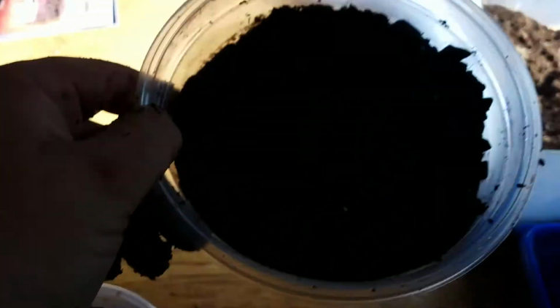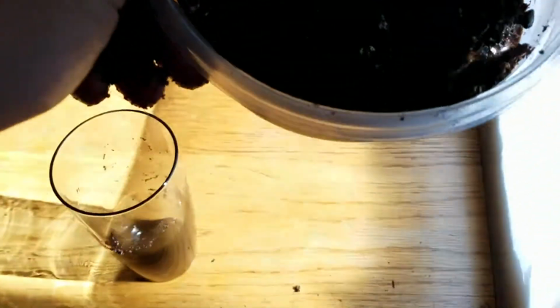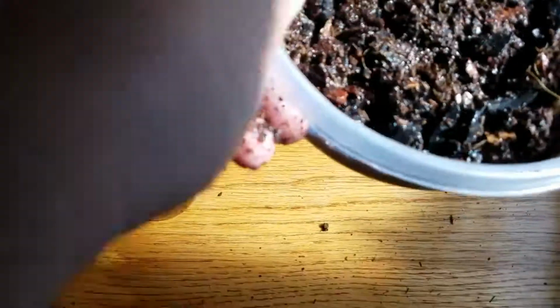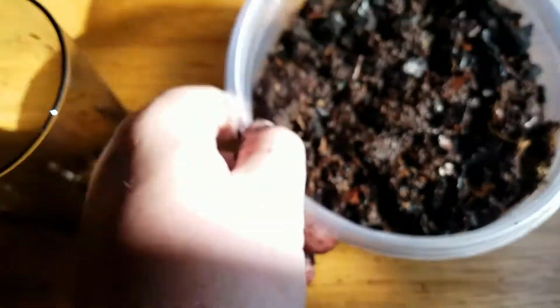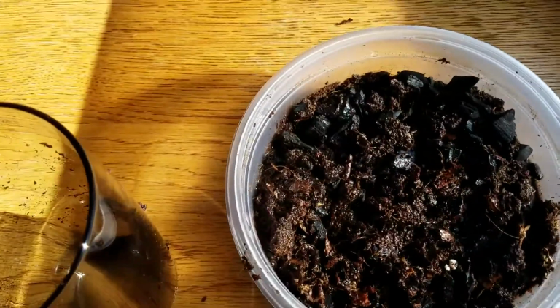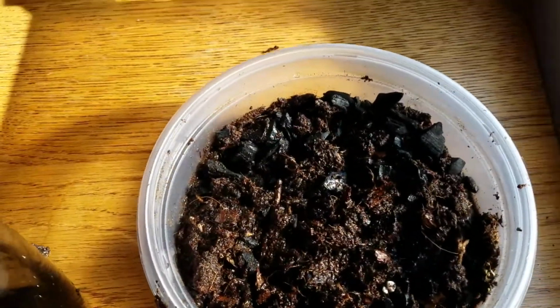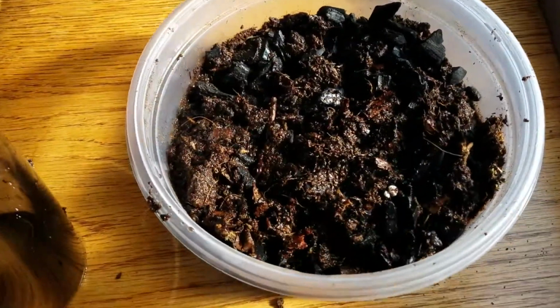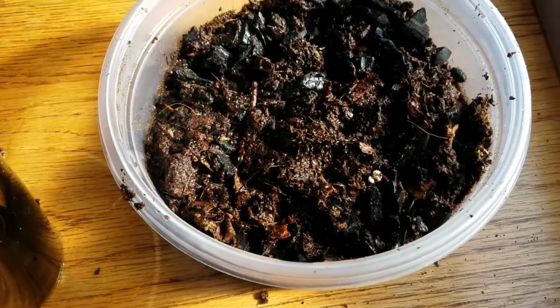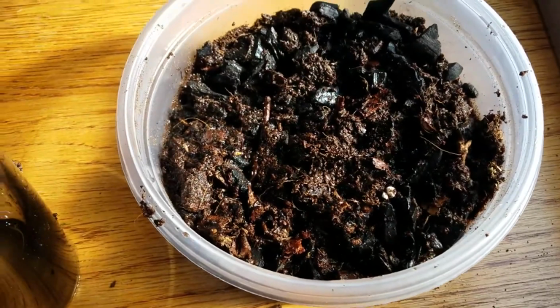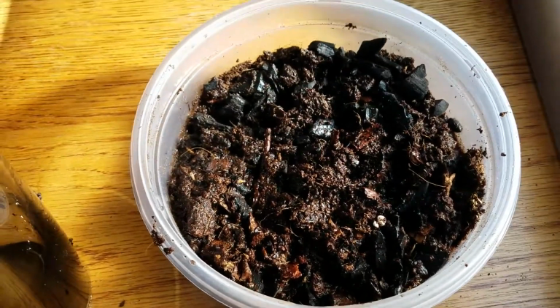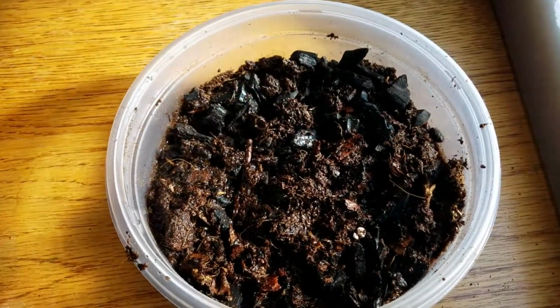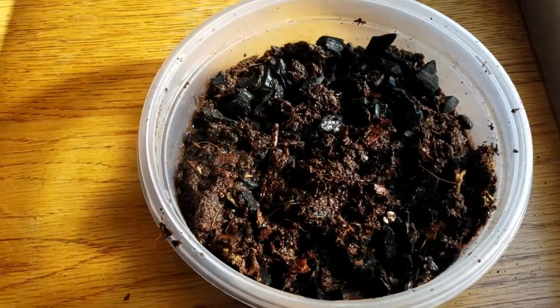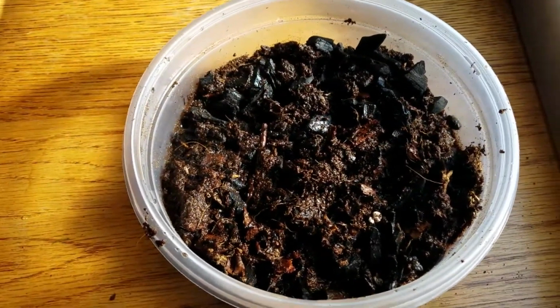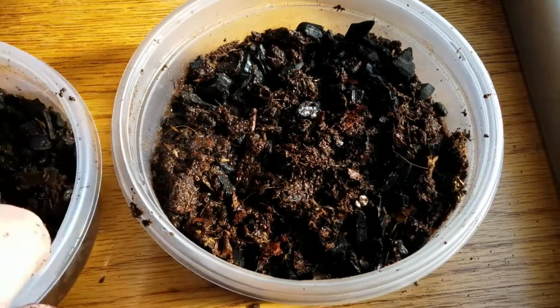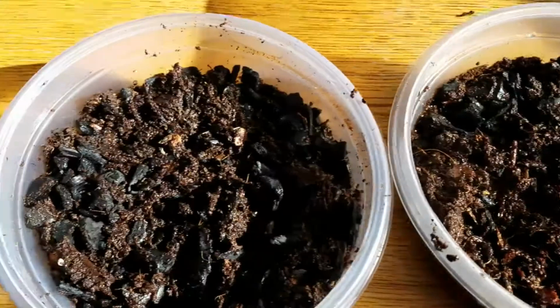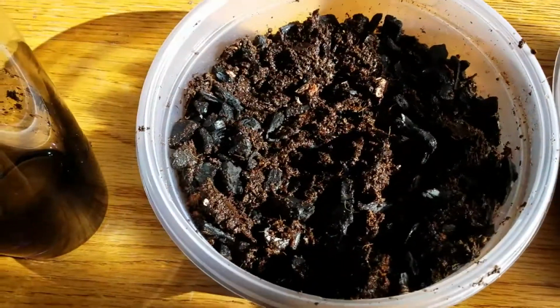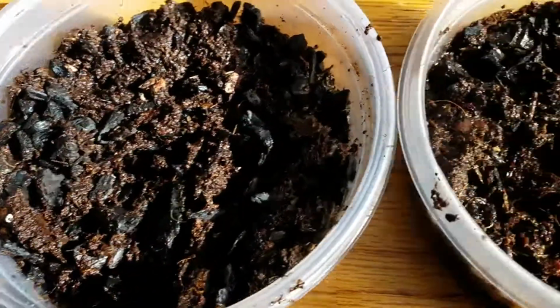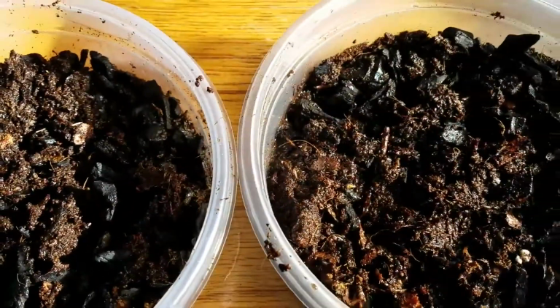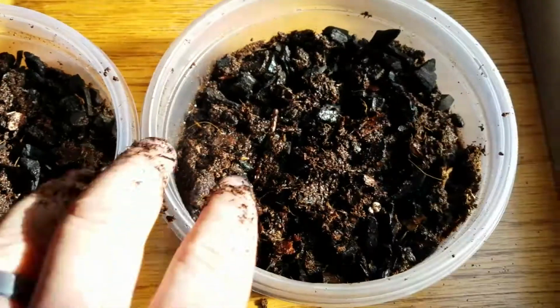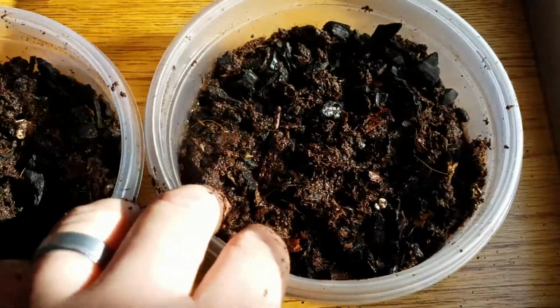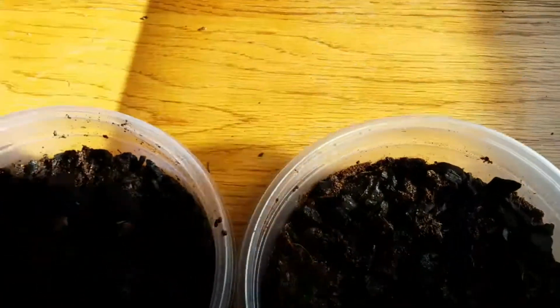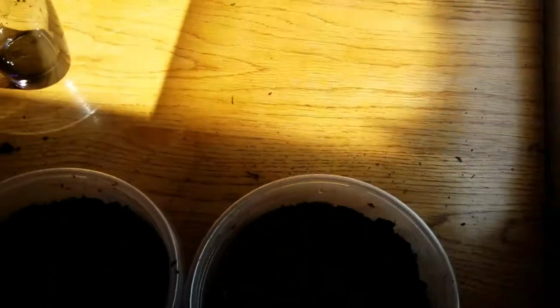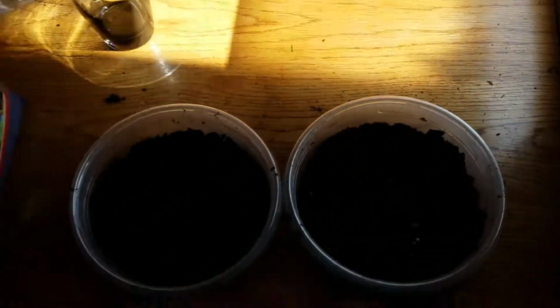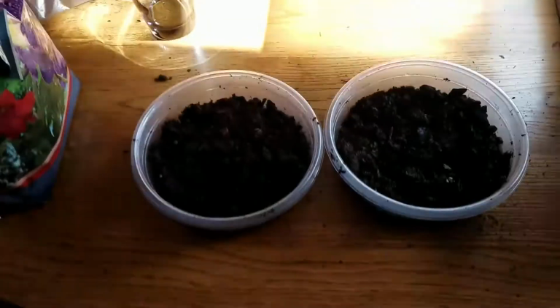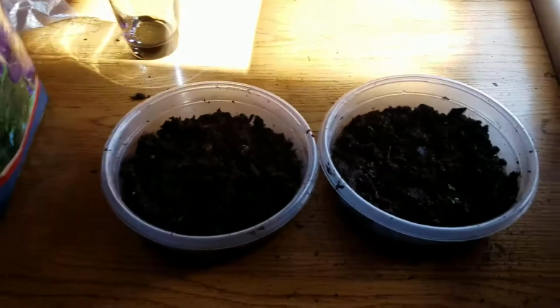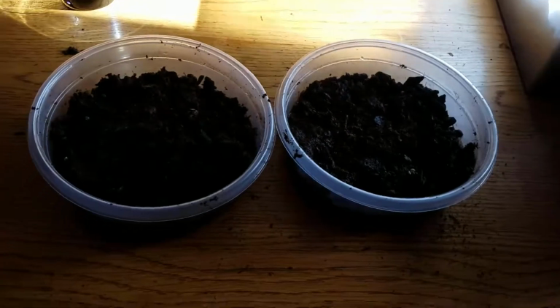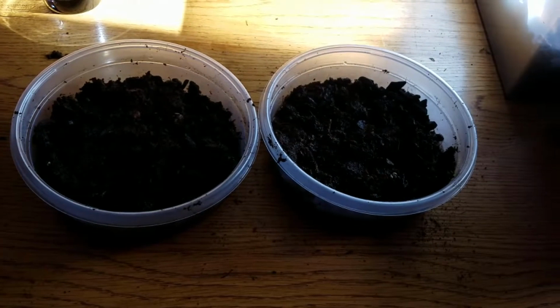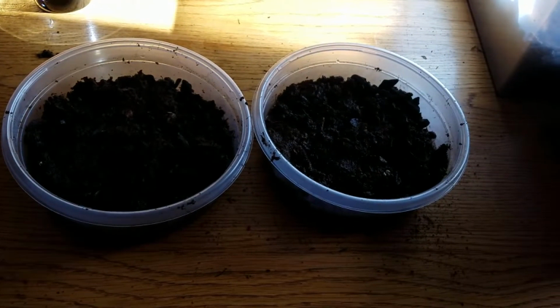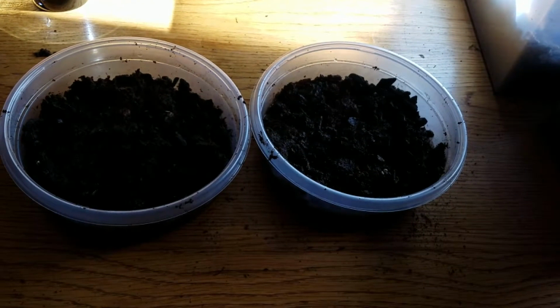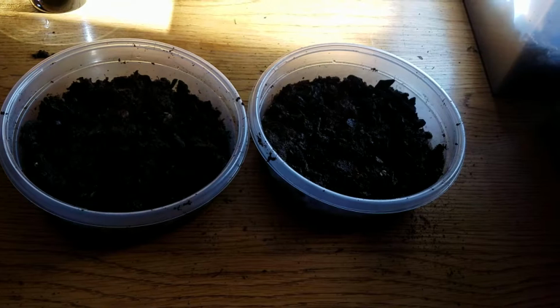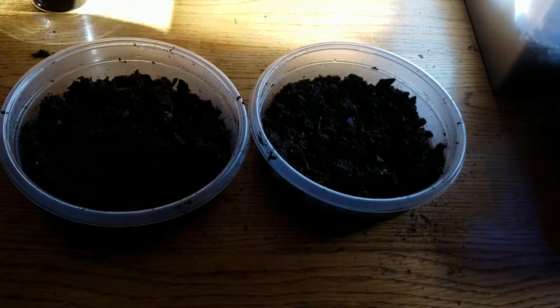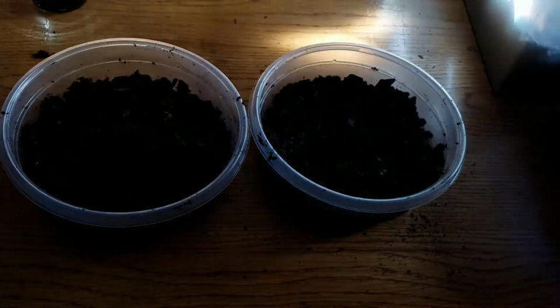Once you kind of have it good and mixed, you're going to add your springtails. It's pretty wet, and I'll probably even add a little more water than that.